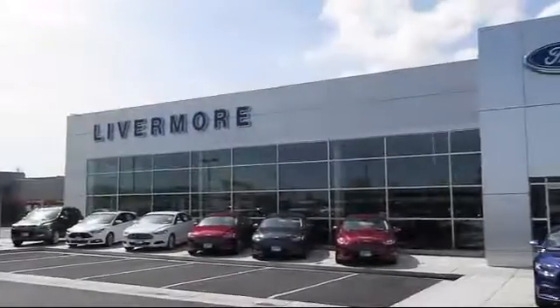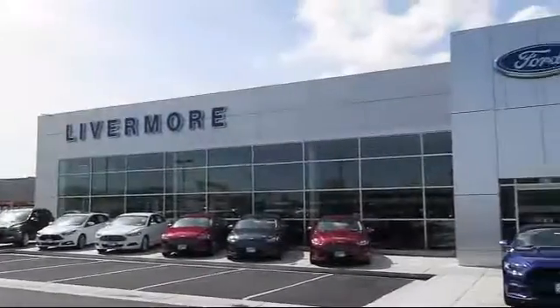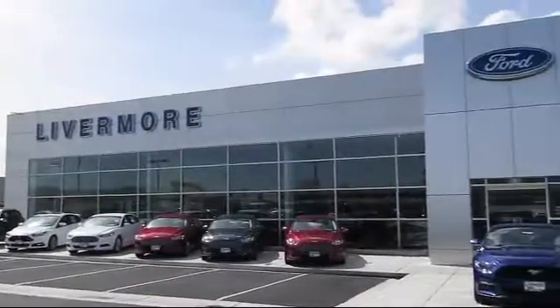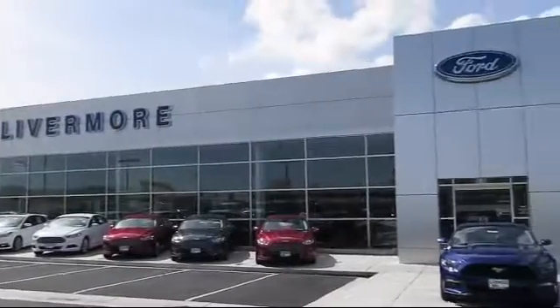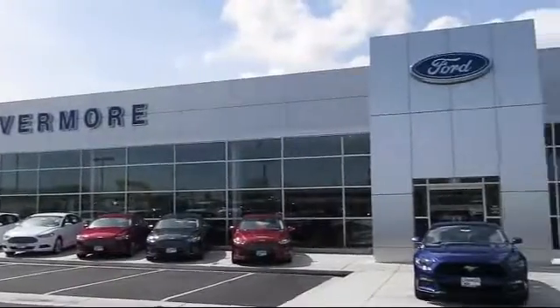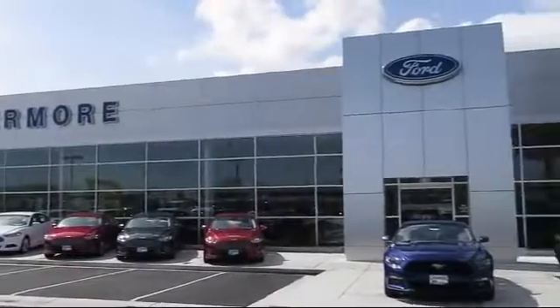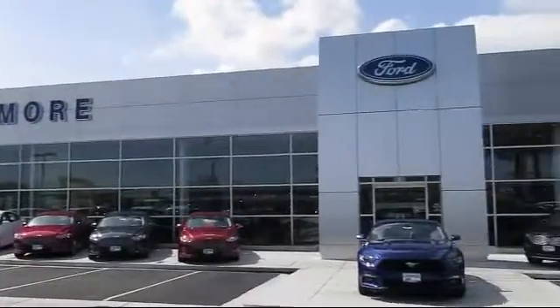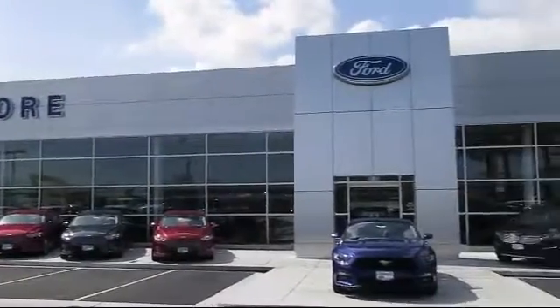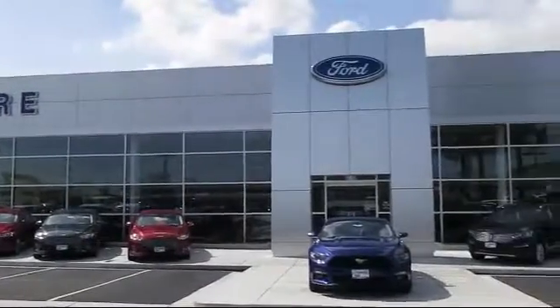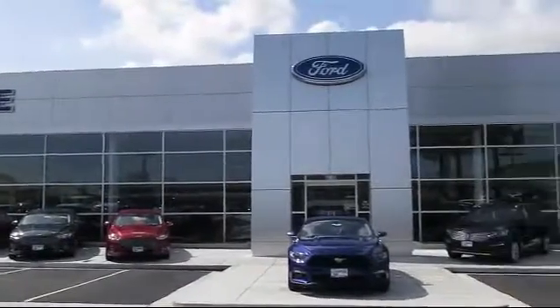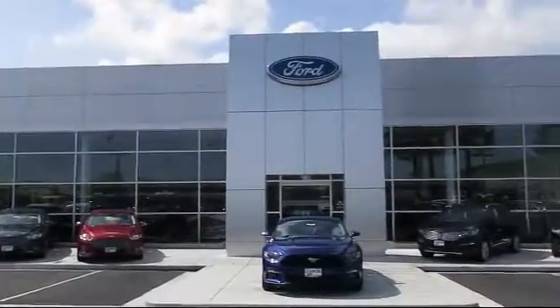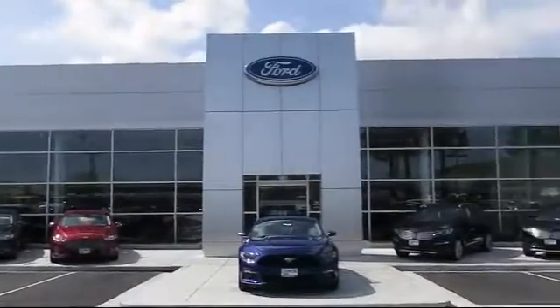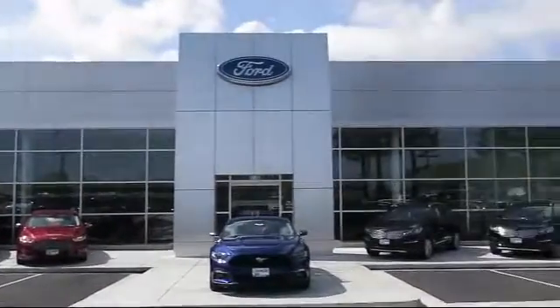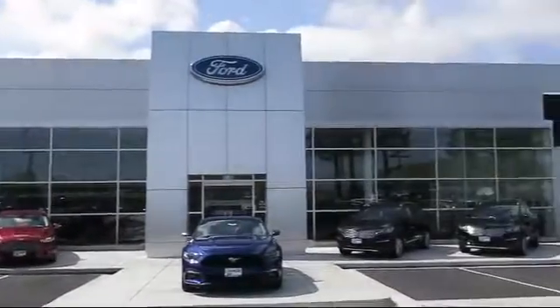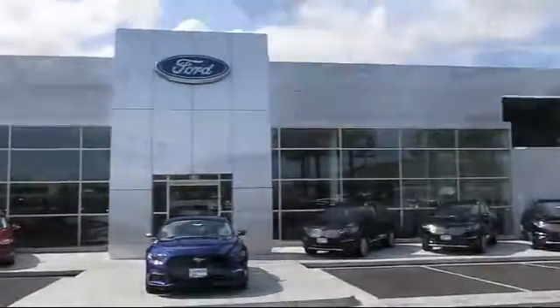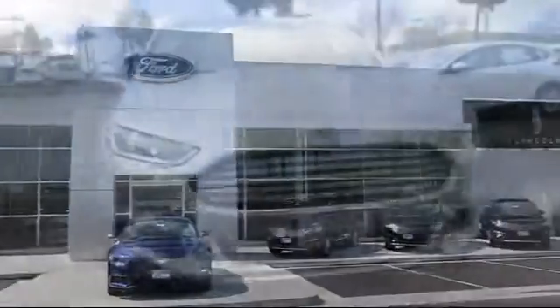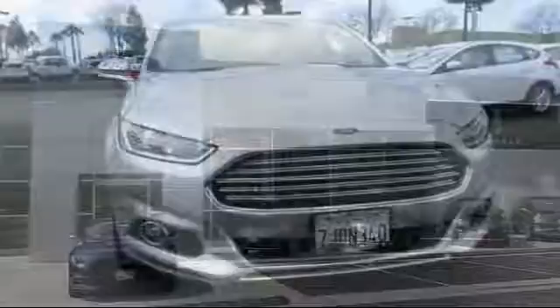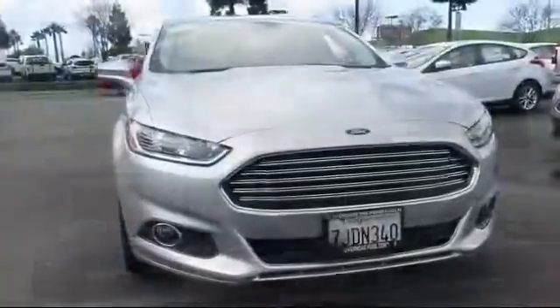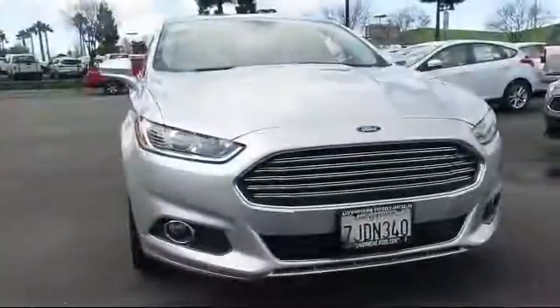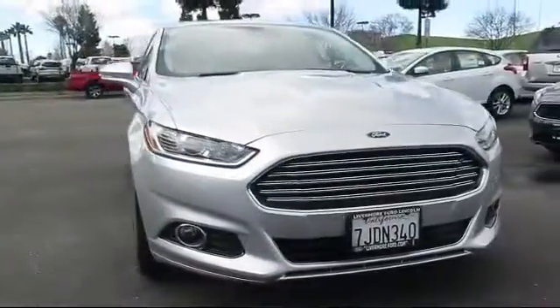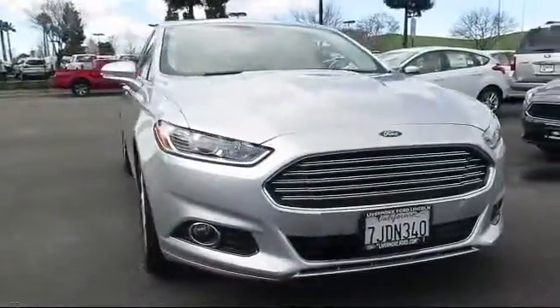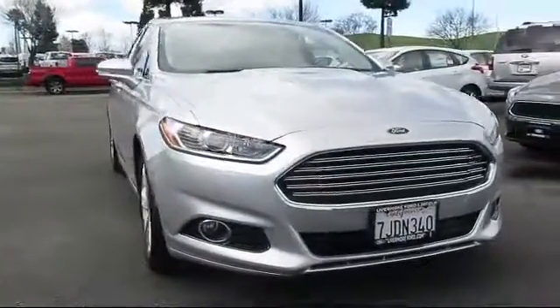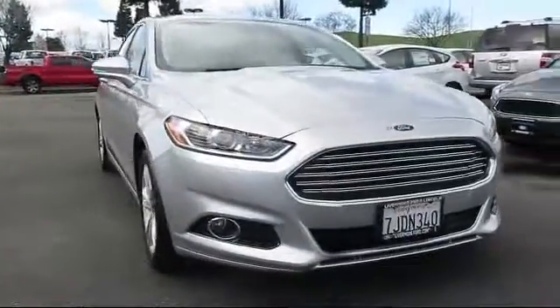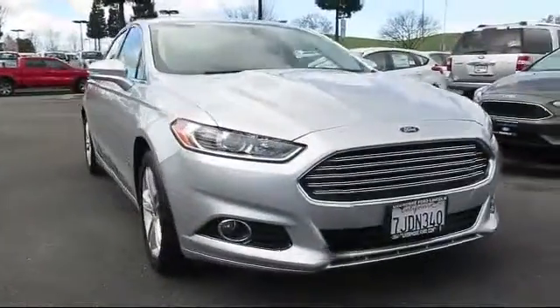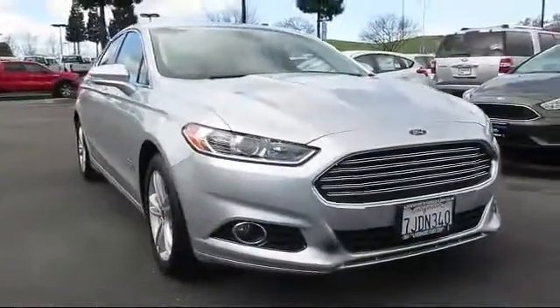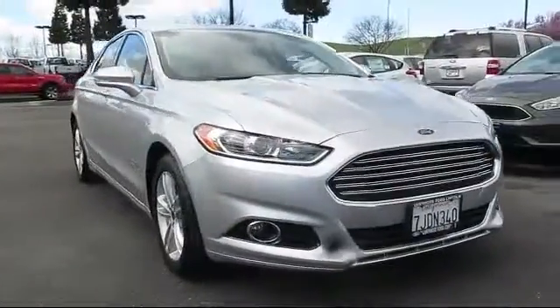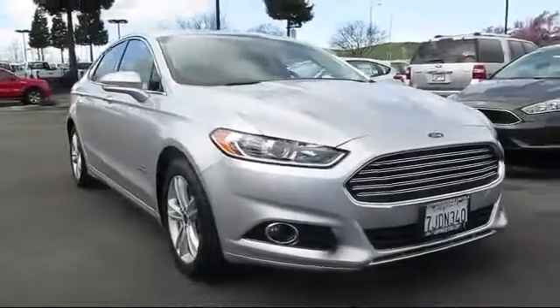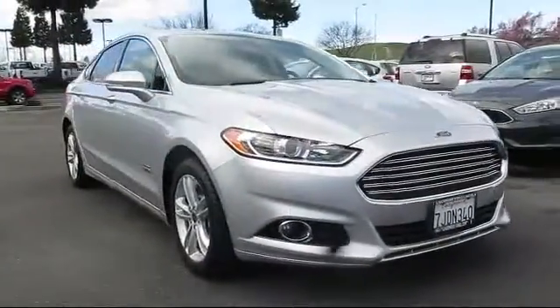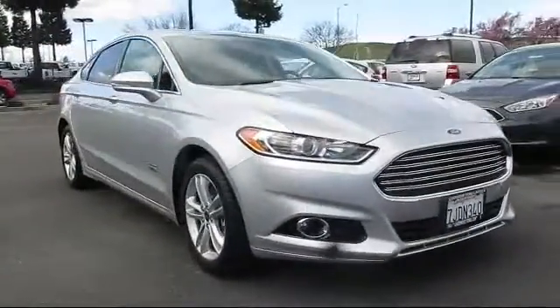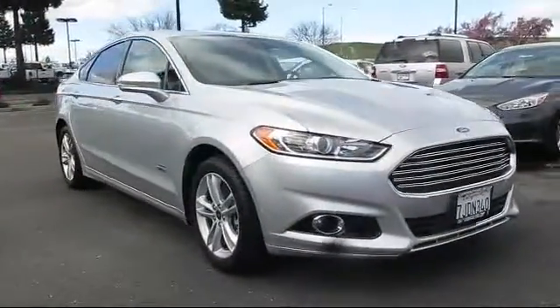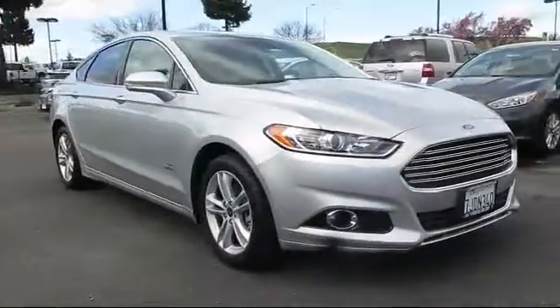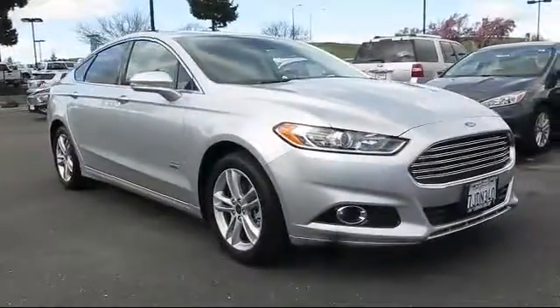Welcome to Livermore Ford Lincoln, the Bay Area's premier Ford dealer, and here's another look at one of our quality pre-owned vehicles from our large selection.